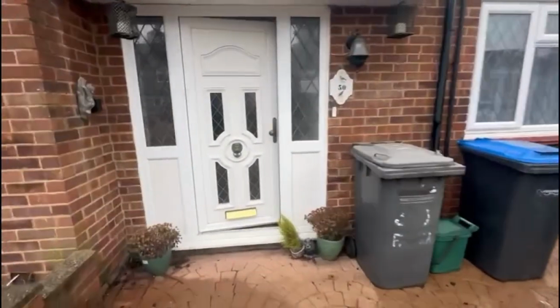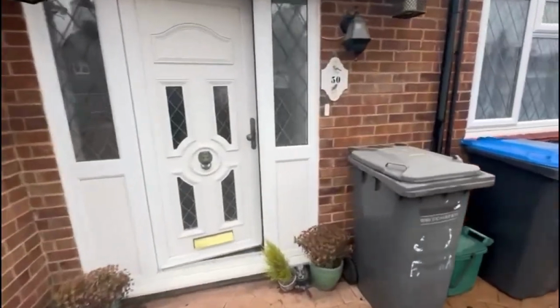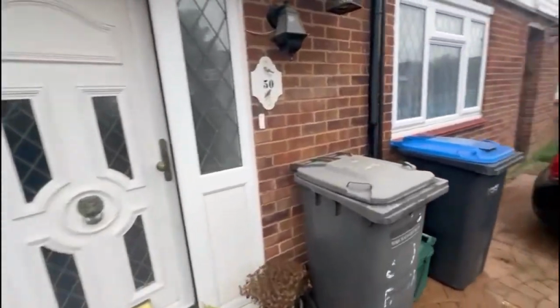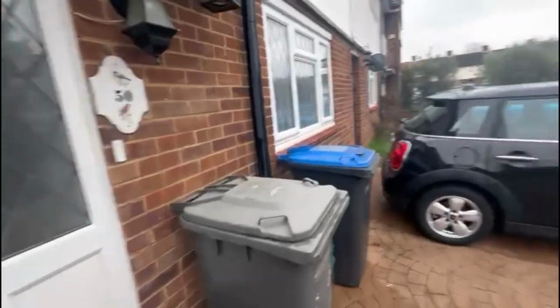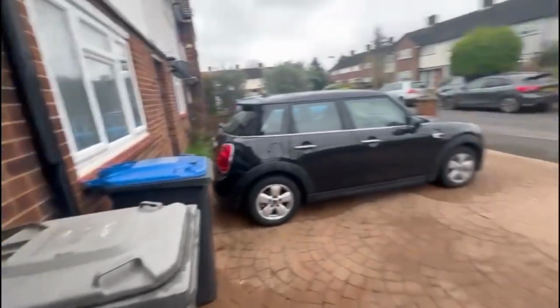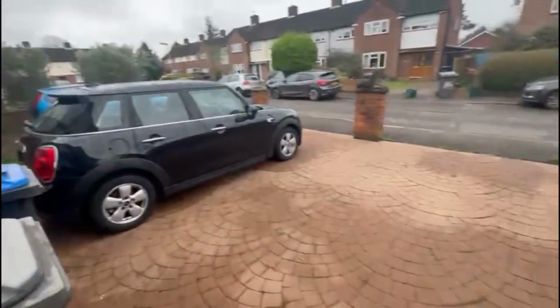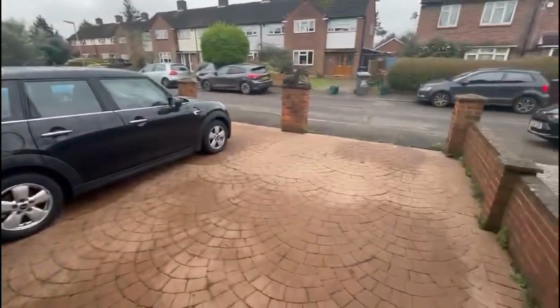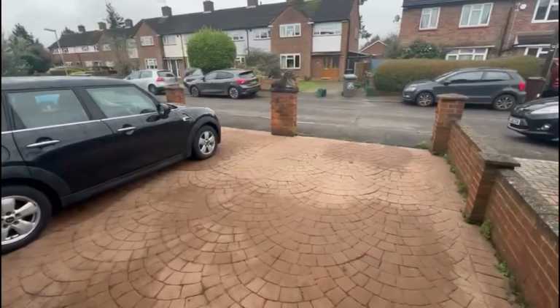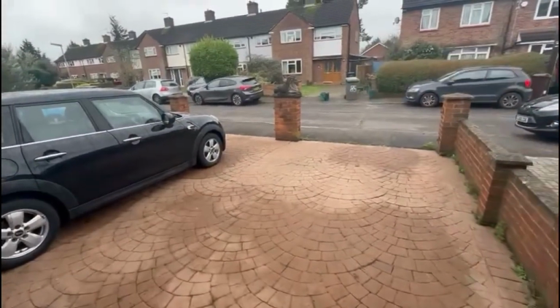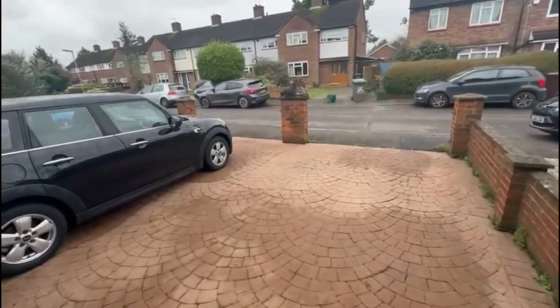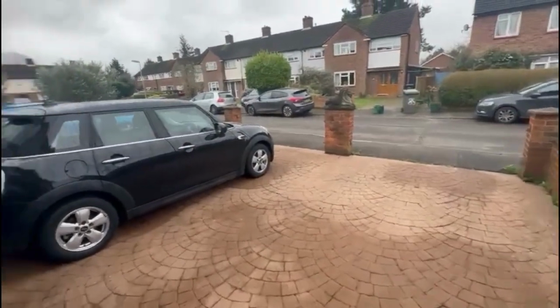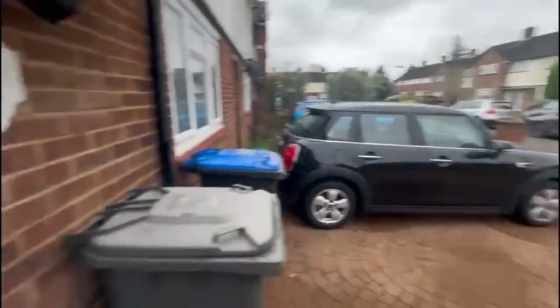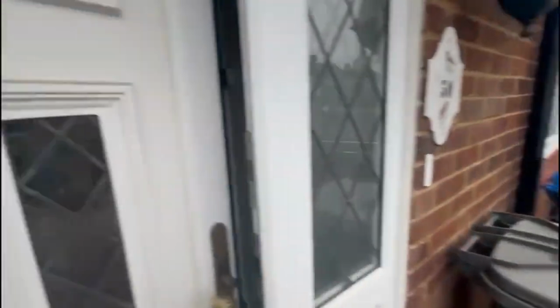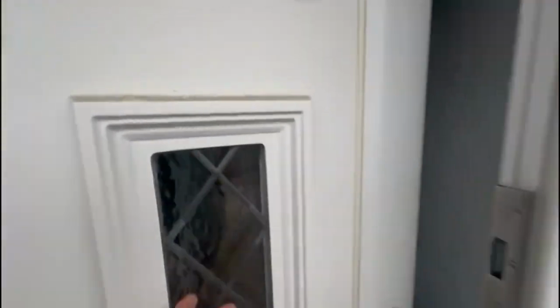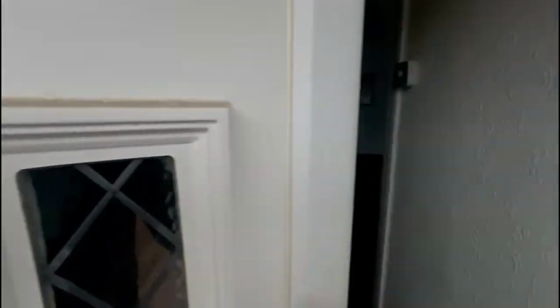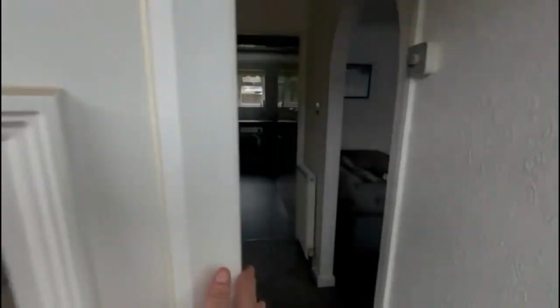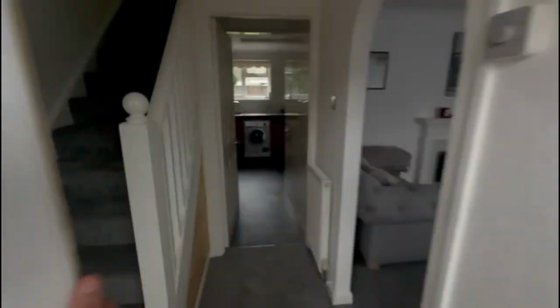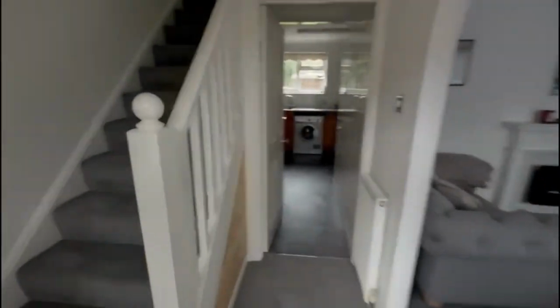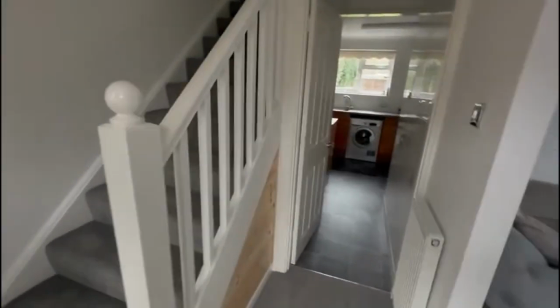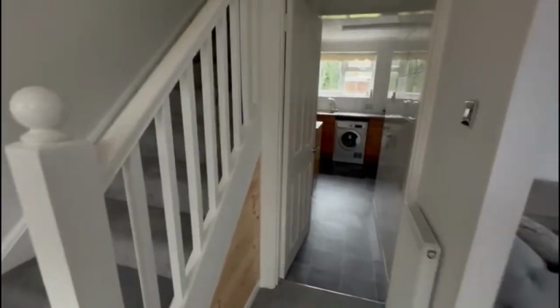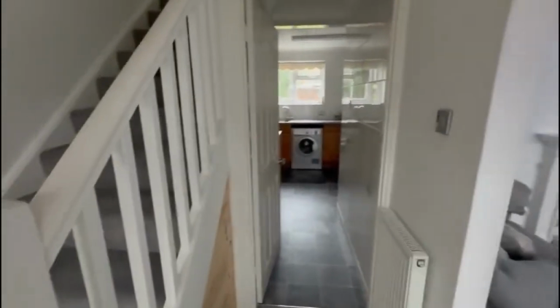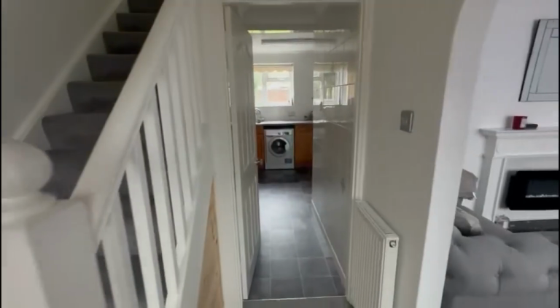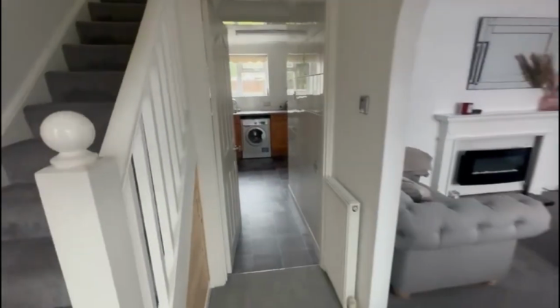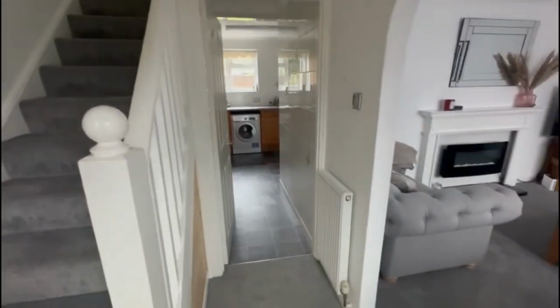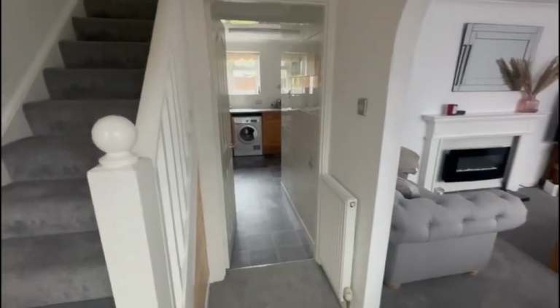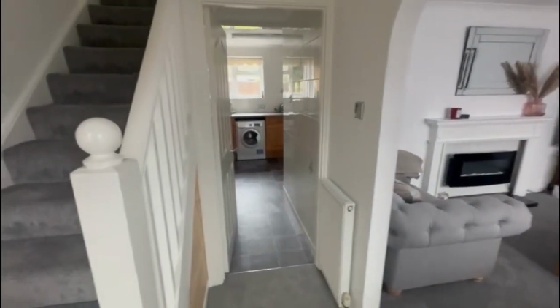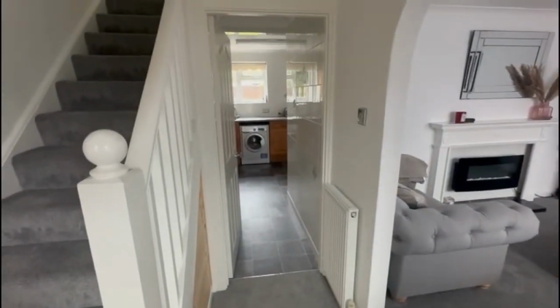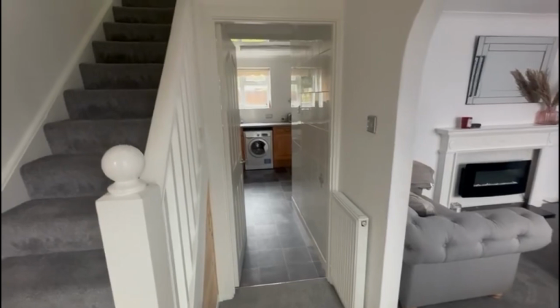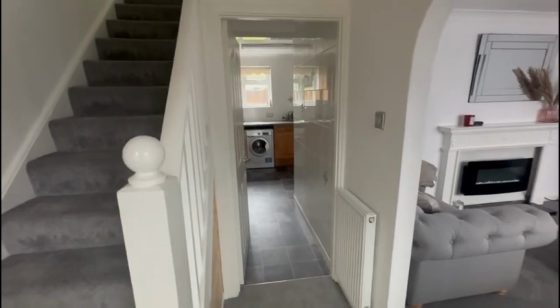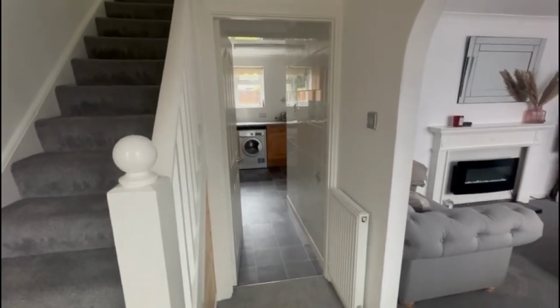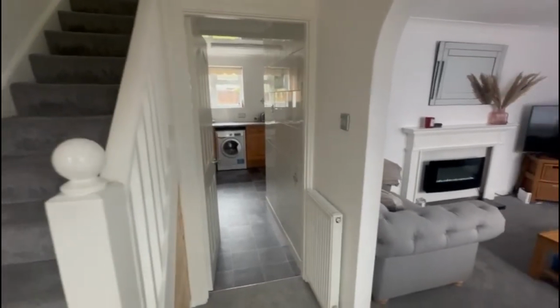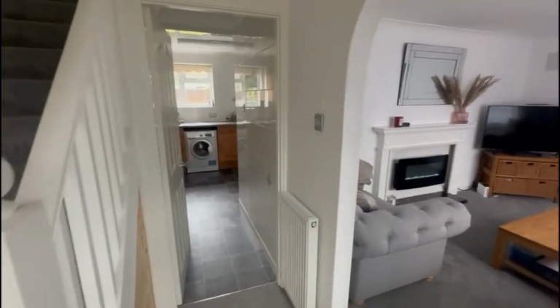Going to show you this three bedroom mid-terrace house. We've got off-street parking on the front and as we go through you can see we've got a nice family home in really good comfortable condition.